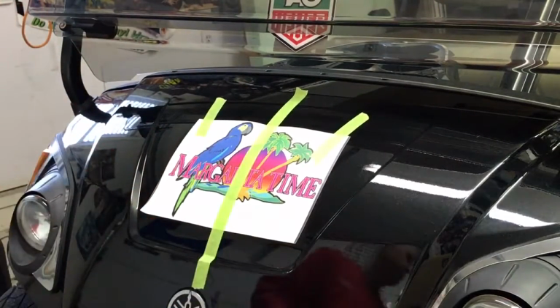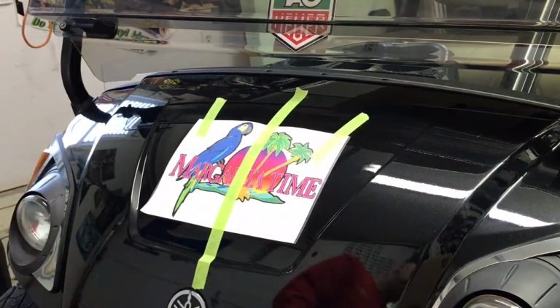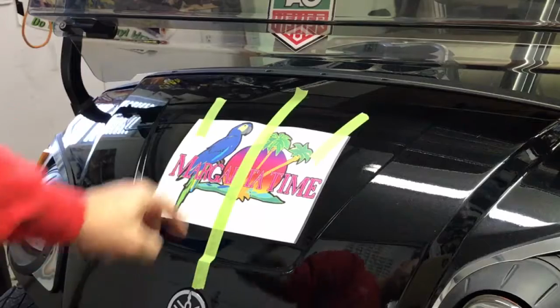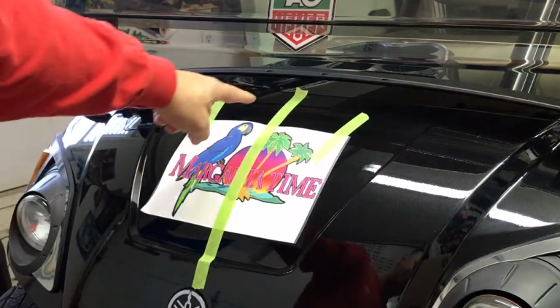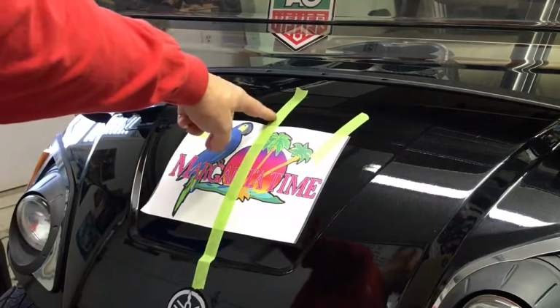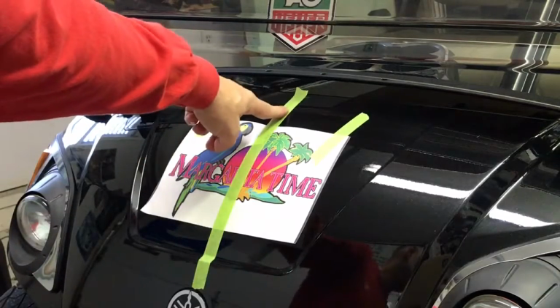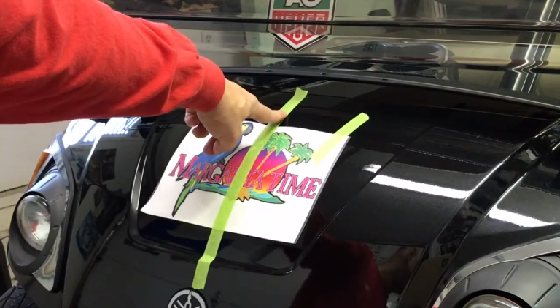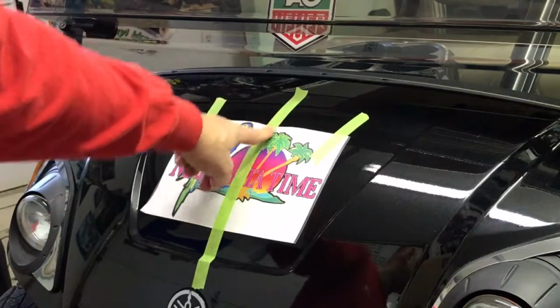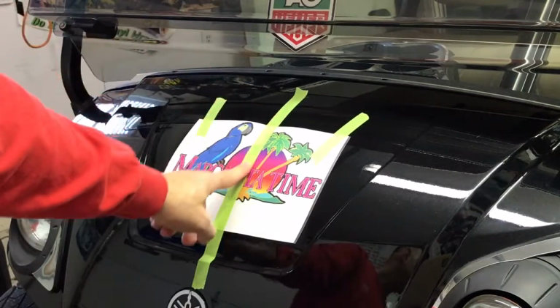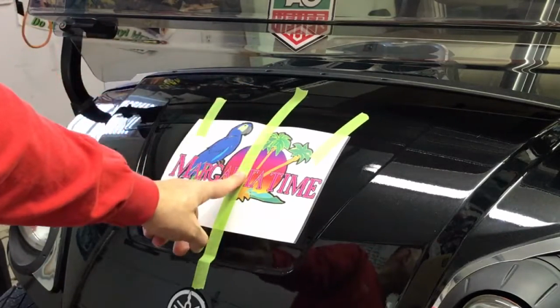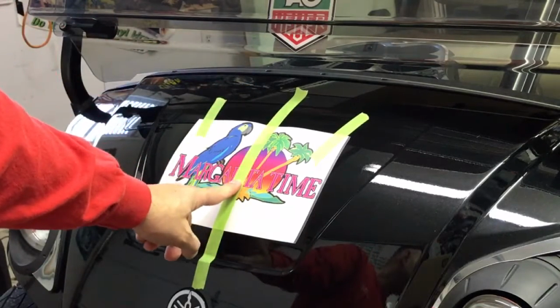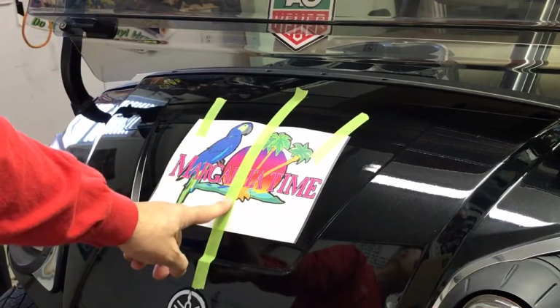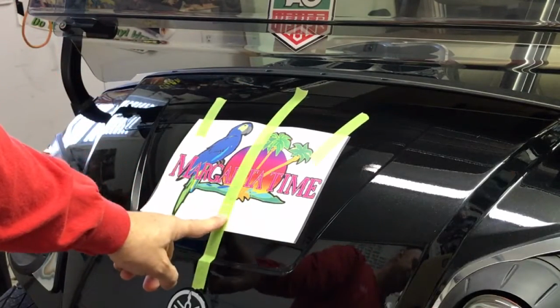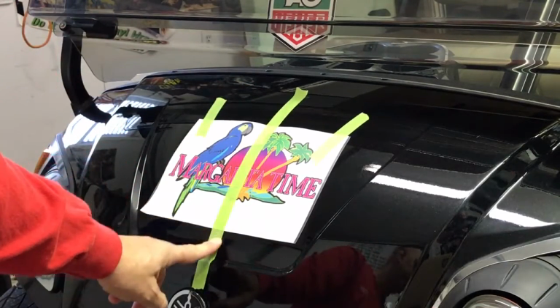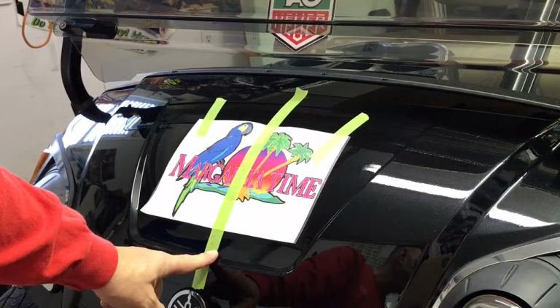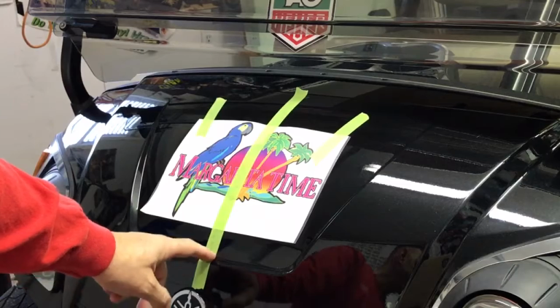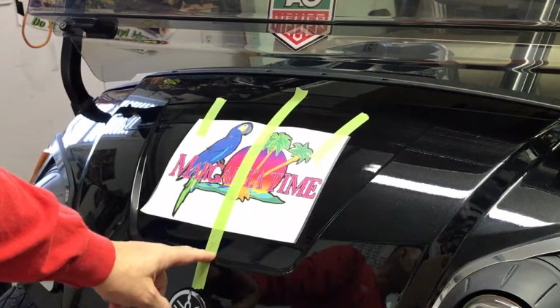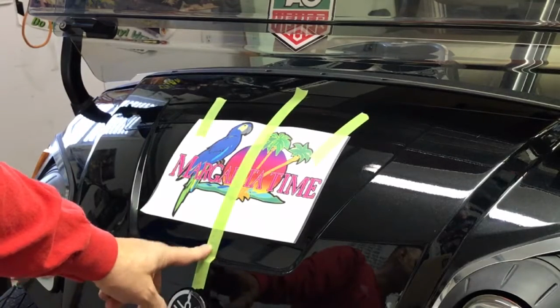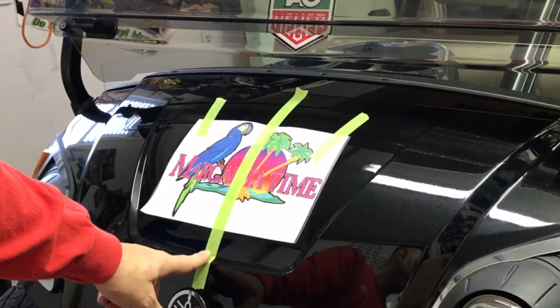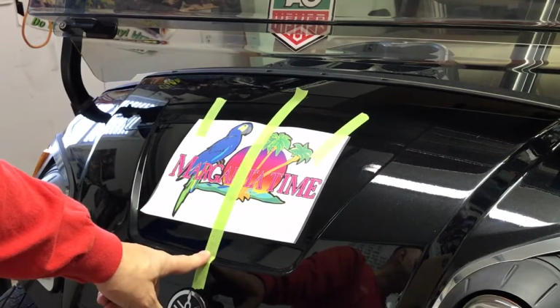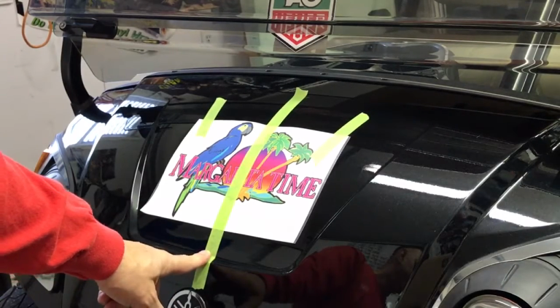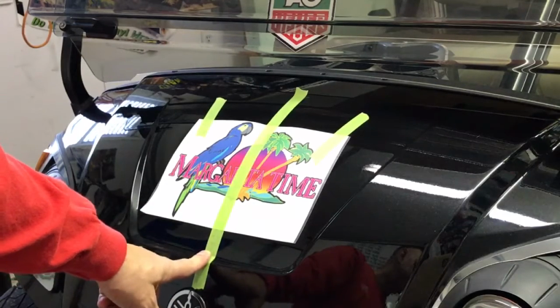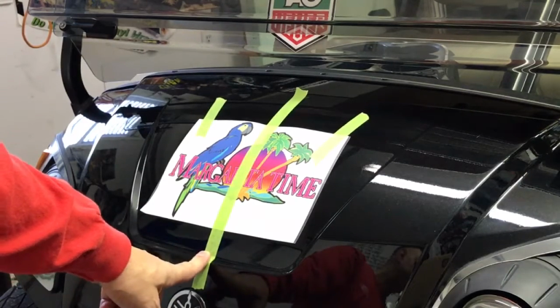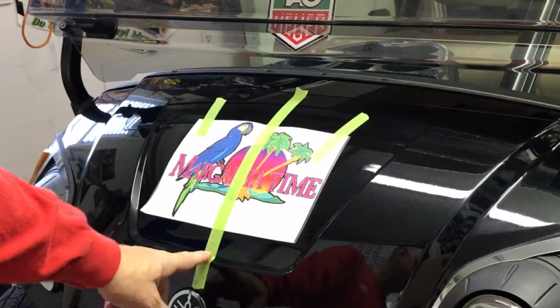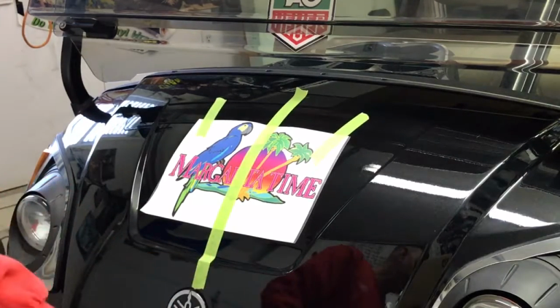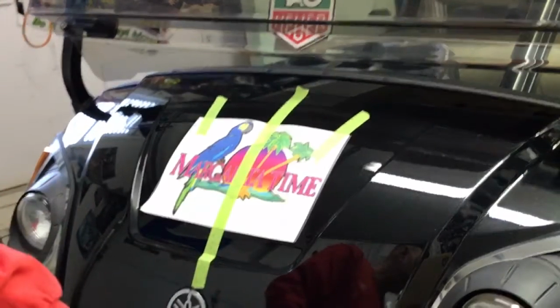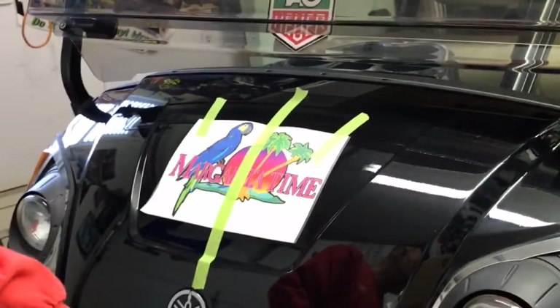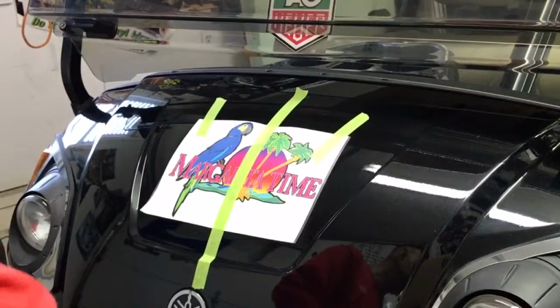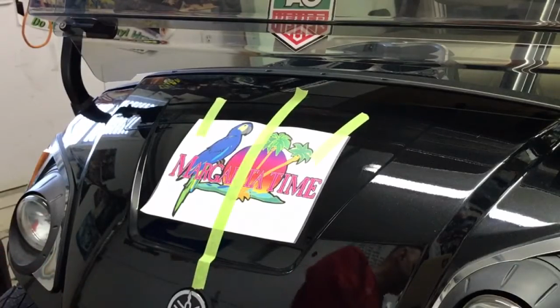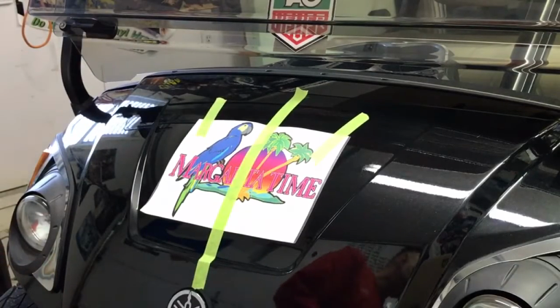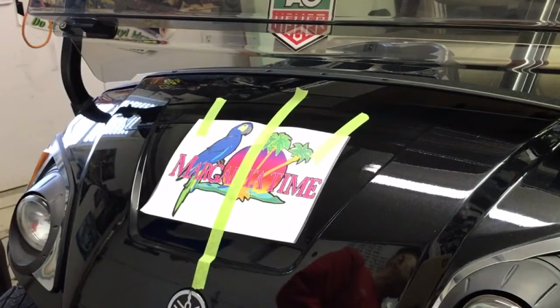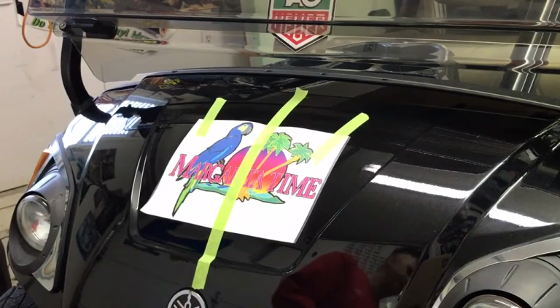As you can see, the tape starts on the surface of the golf car, runs all the way over the top of the design, and then connects again with the golf car down at the bottom. So now we have a center hinge to apply our decal.